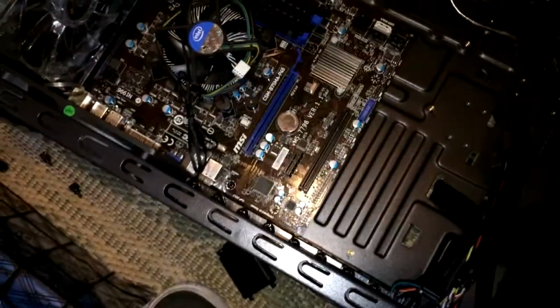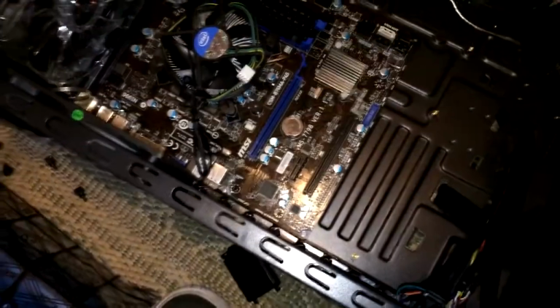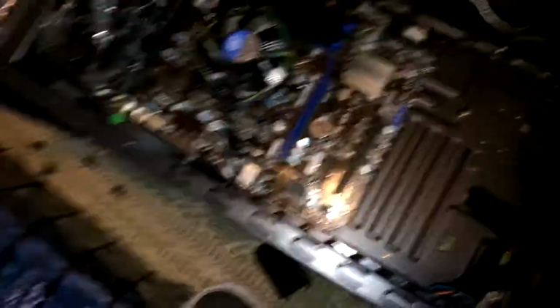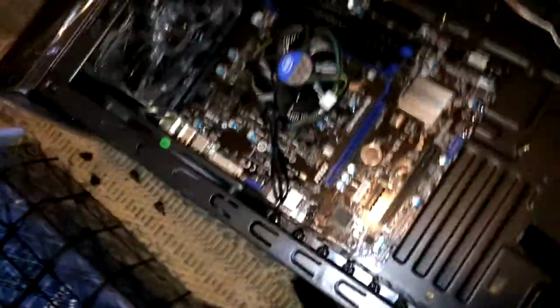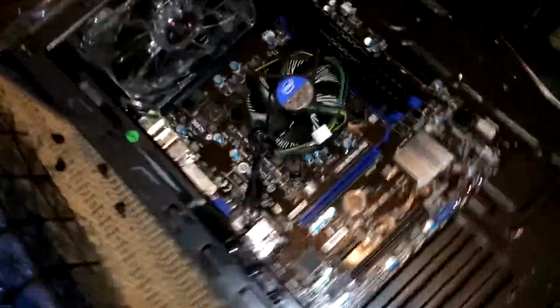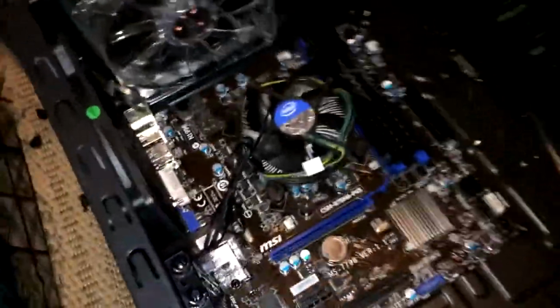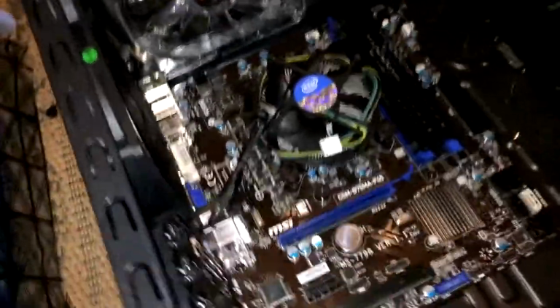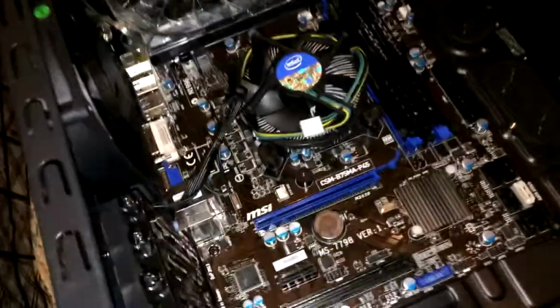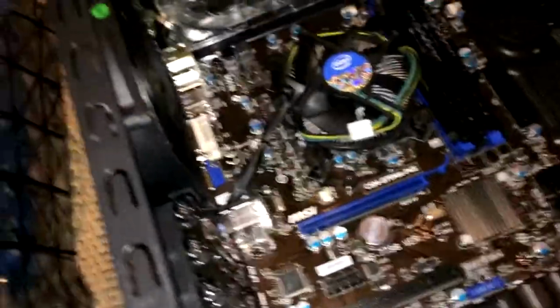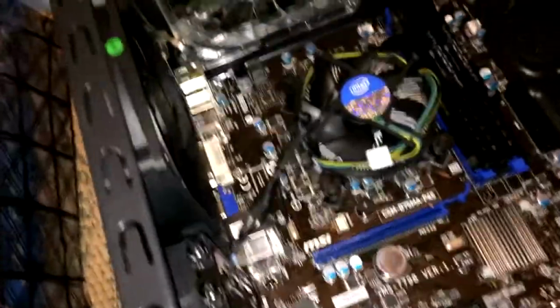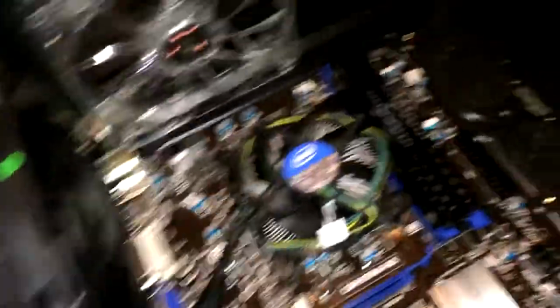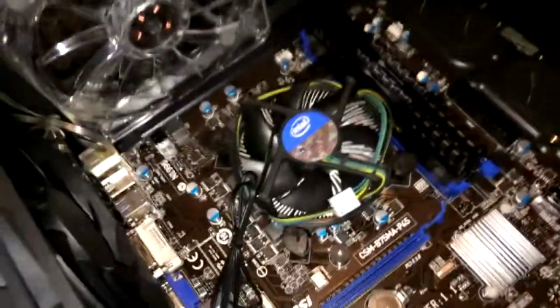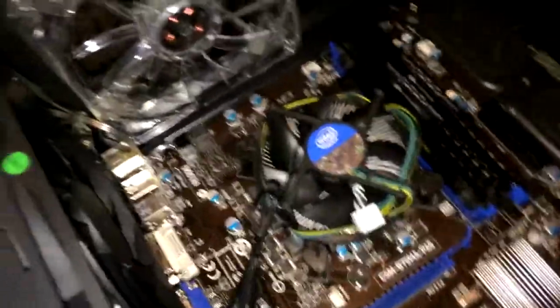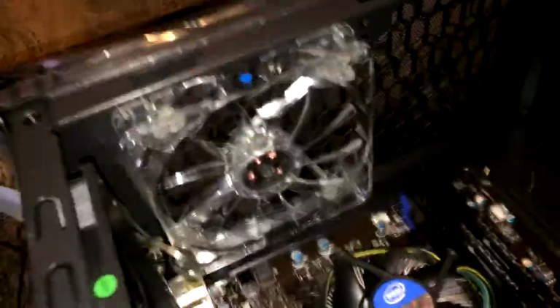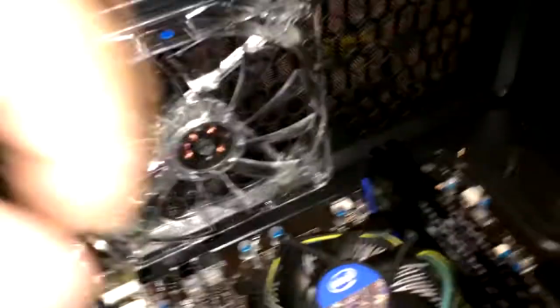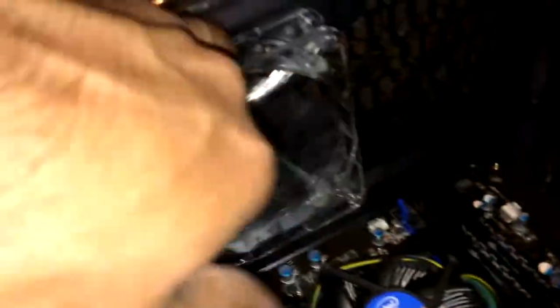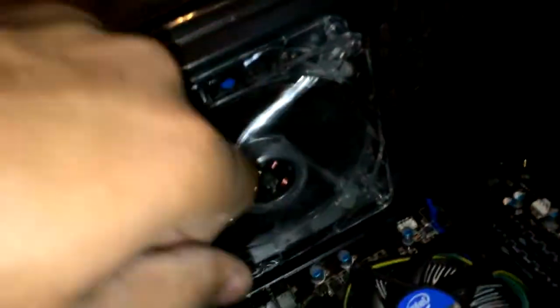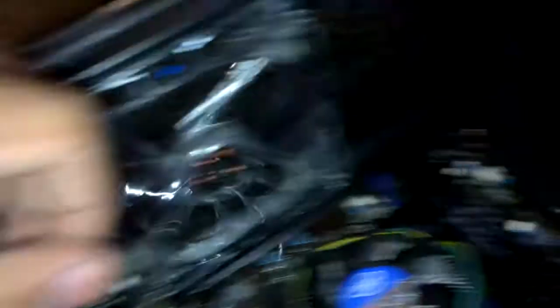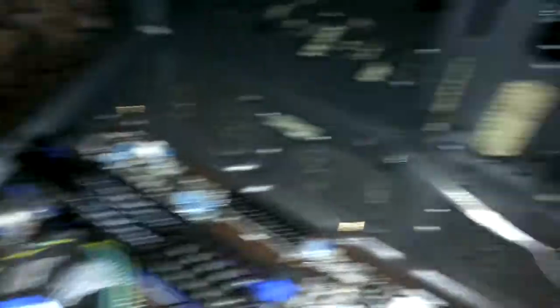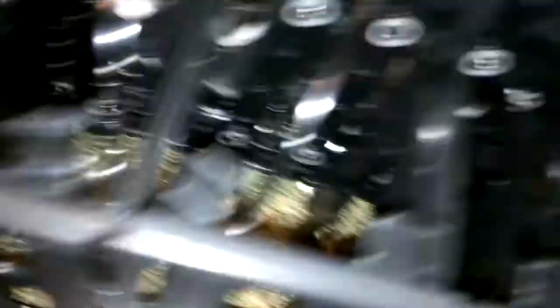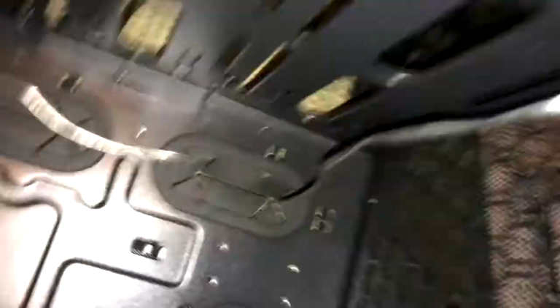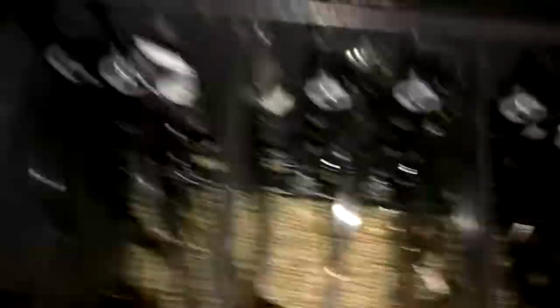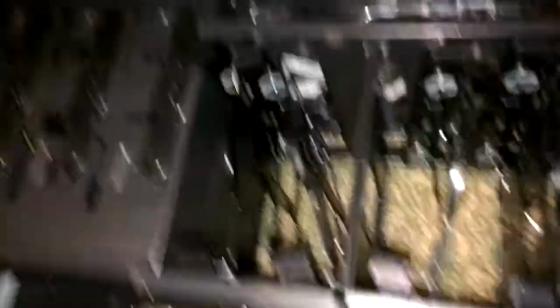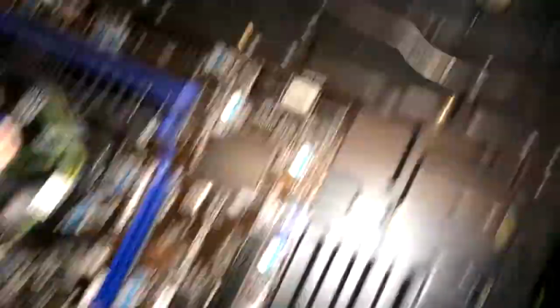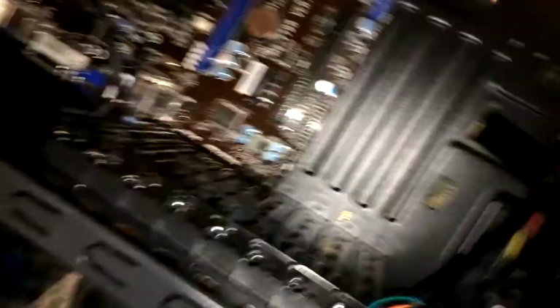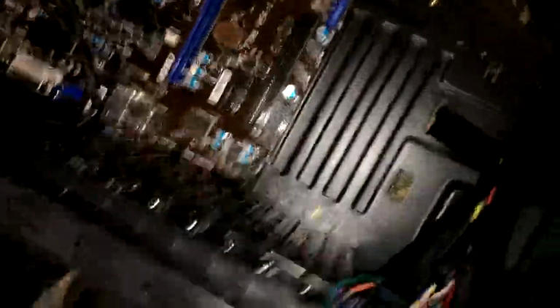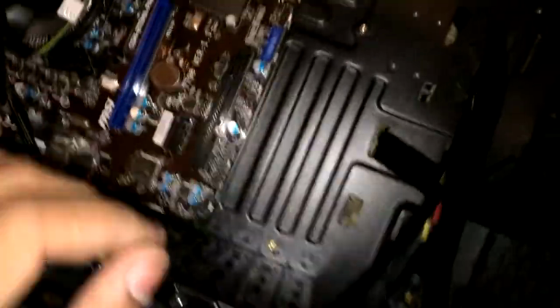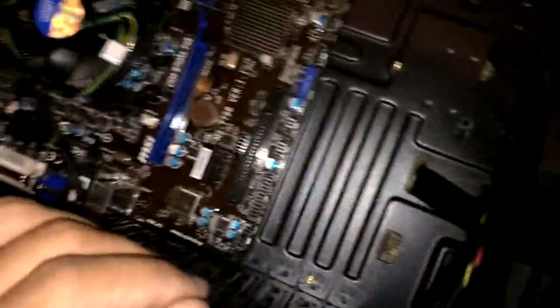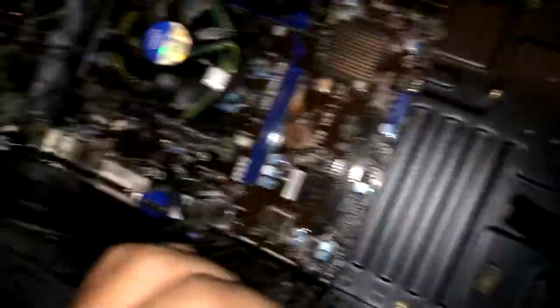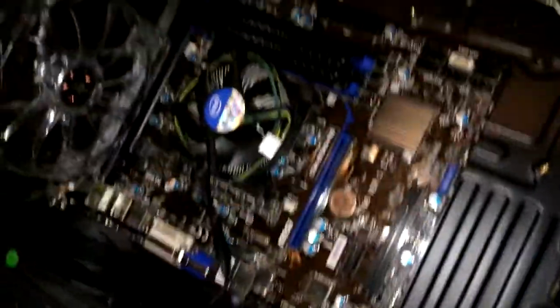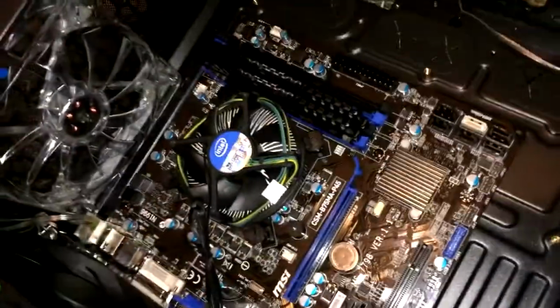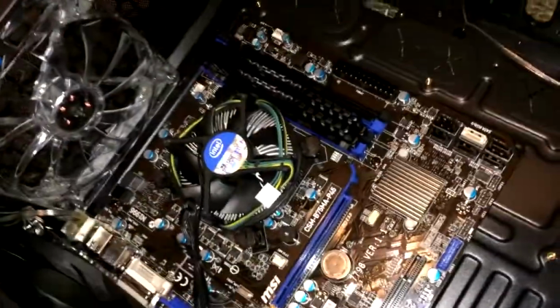Alright, so we got the motherboard down and screwed on, the processor in, one of my fans here and a lot of other stuff in there. I'm about to put the graphics card on right now.